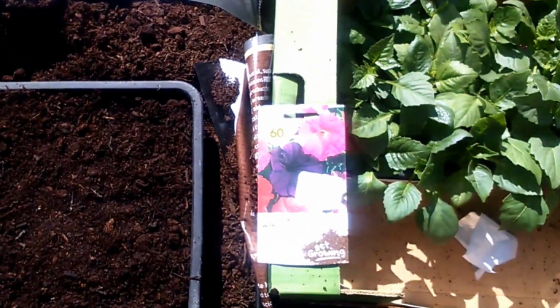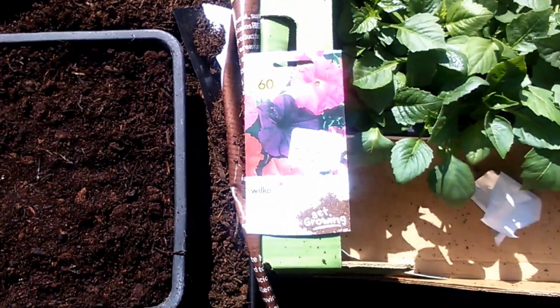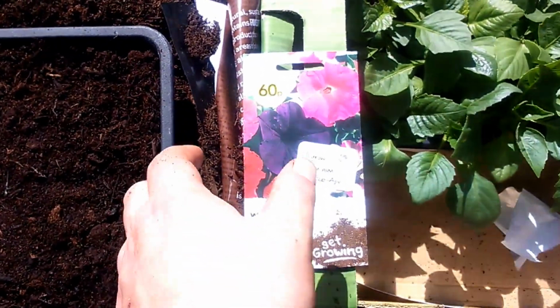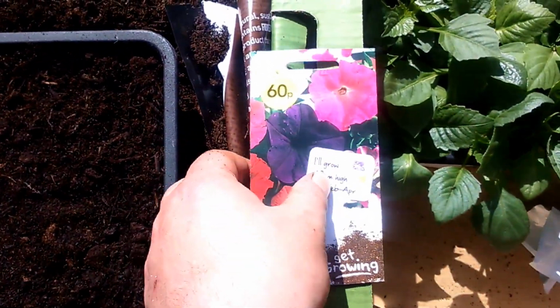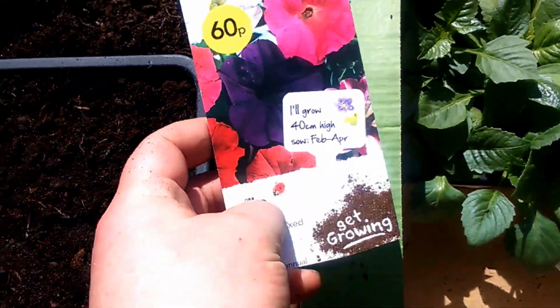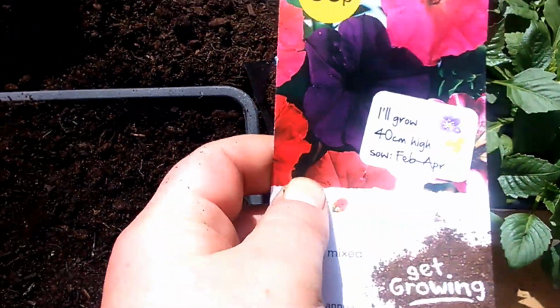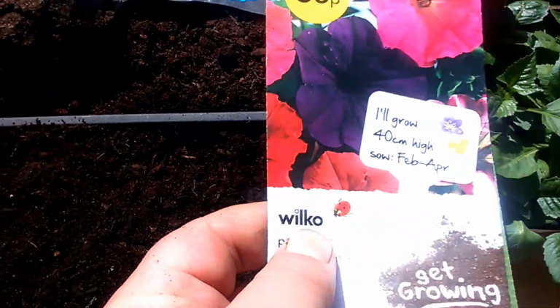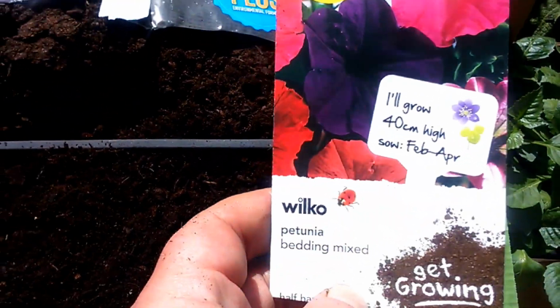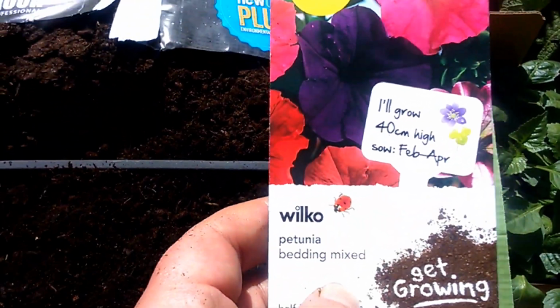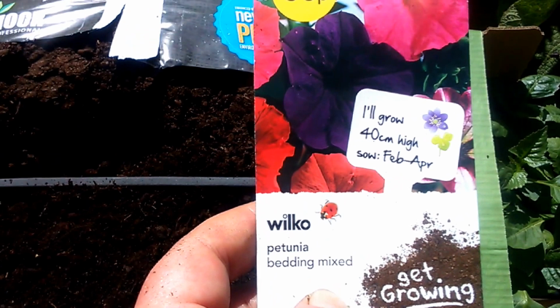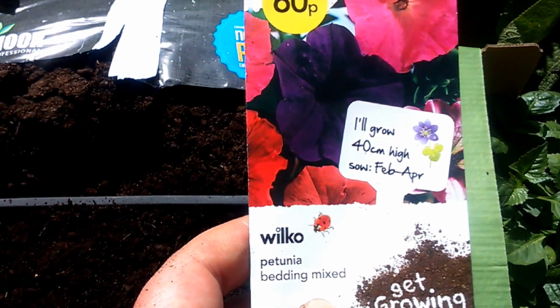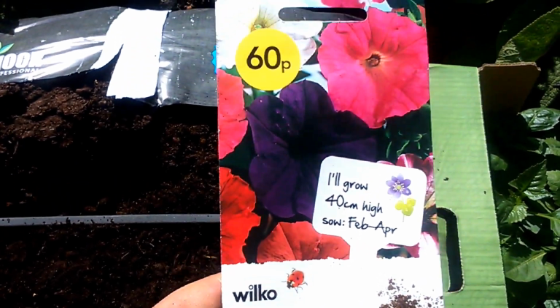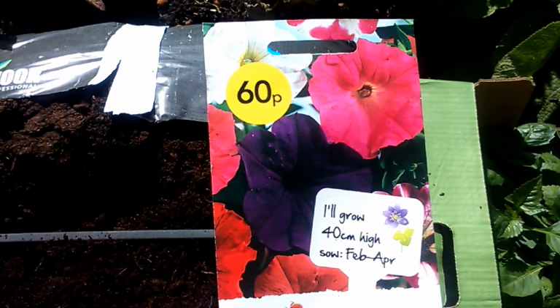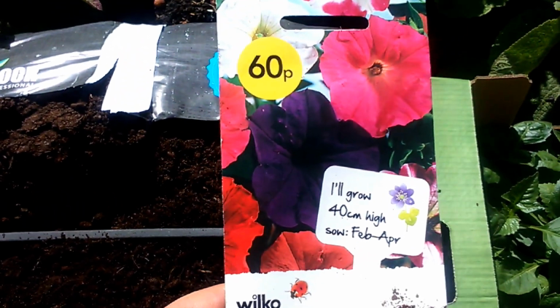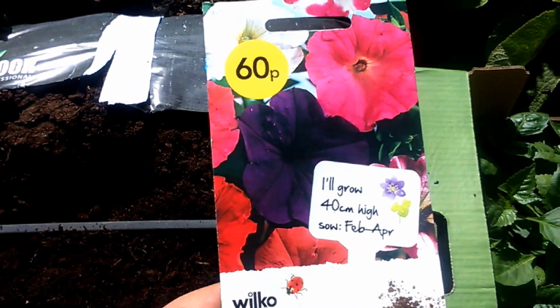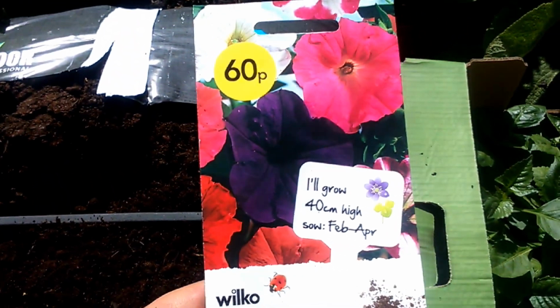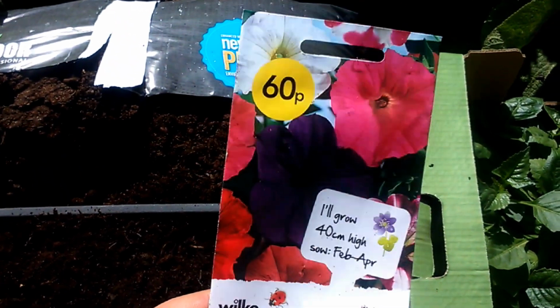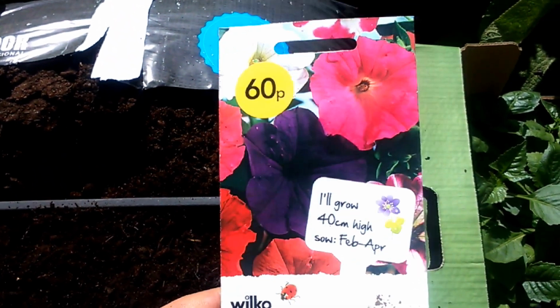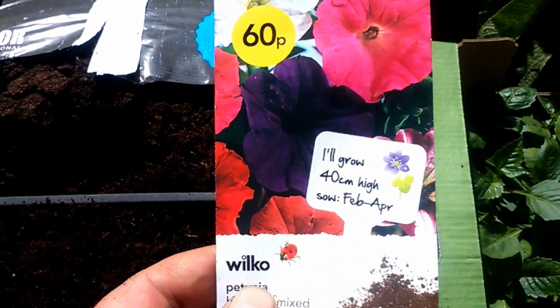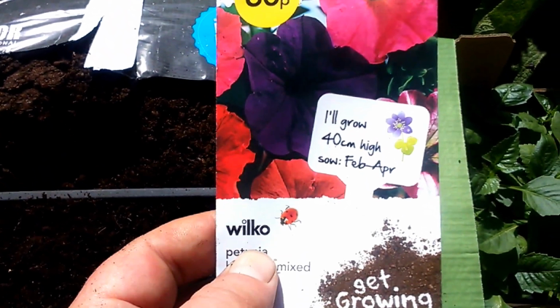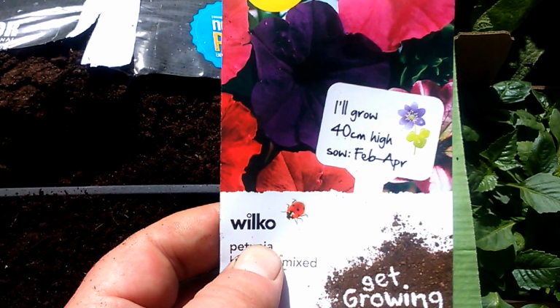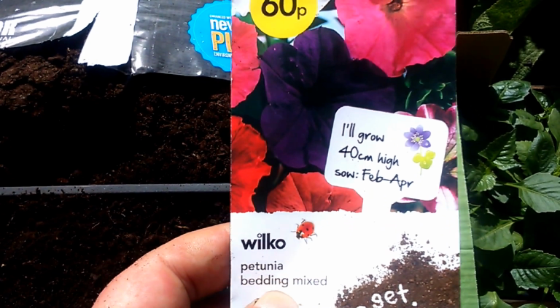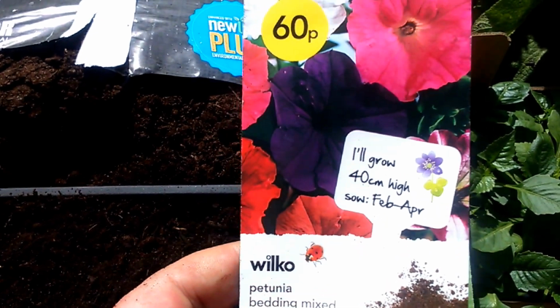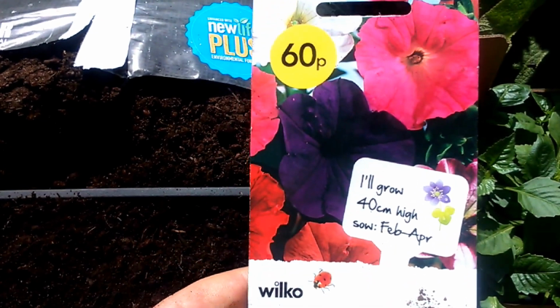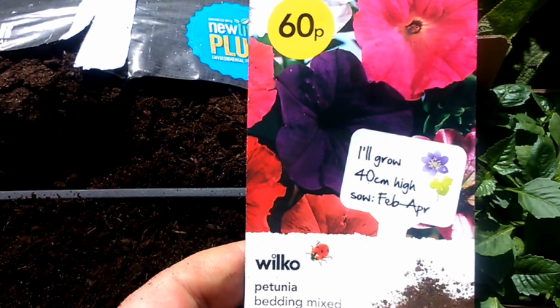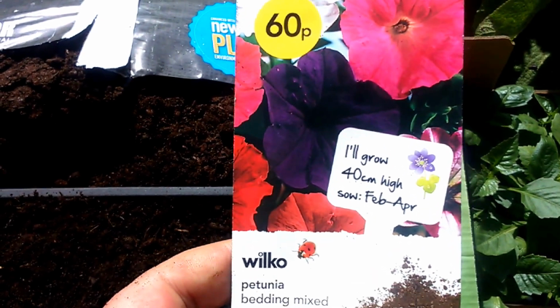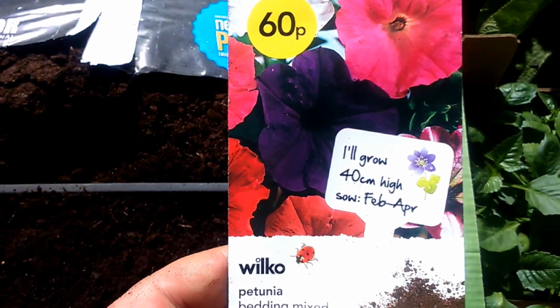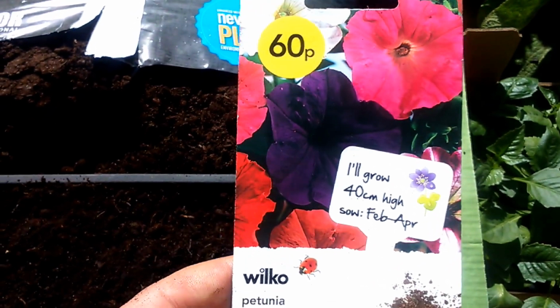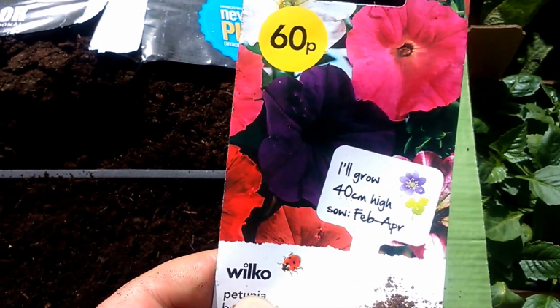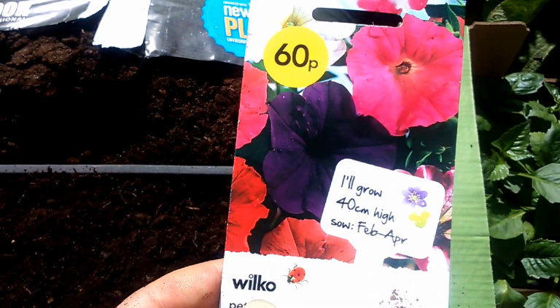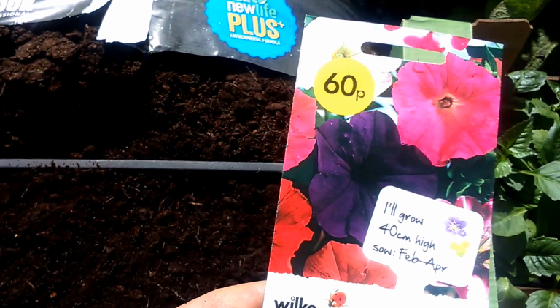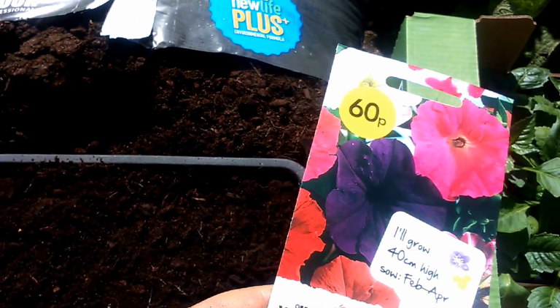Here we are. I'll be sowing today World Coast Petunia Bedding Mix. This is for my hanging baskets and my pots. So as you can see, 40cm high, from February to April.